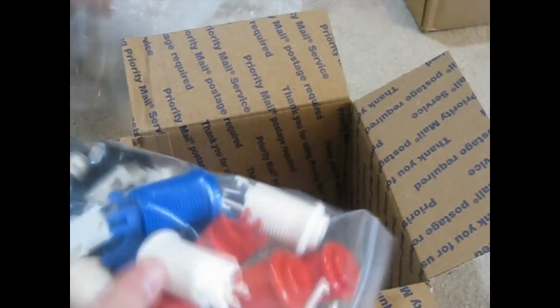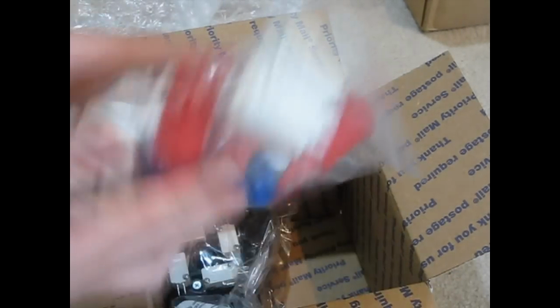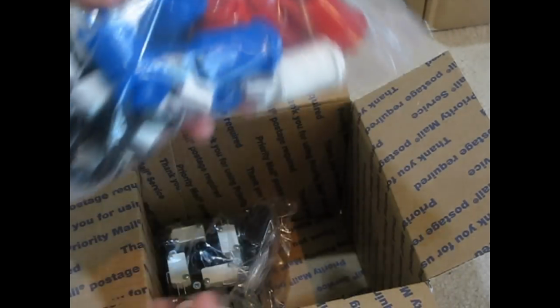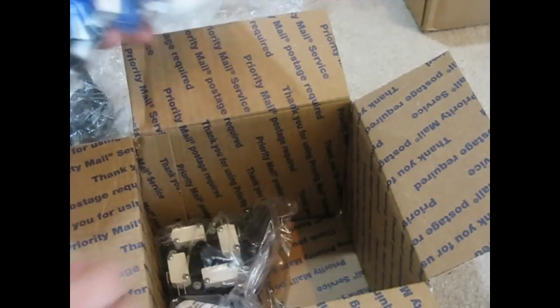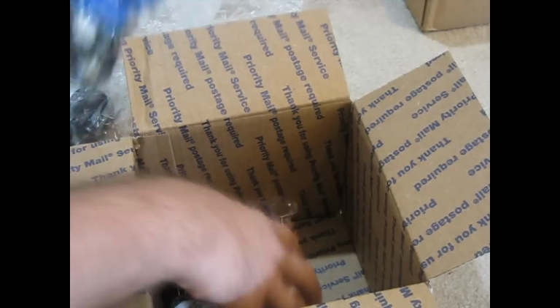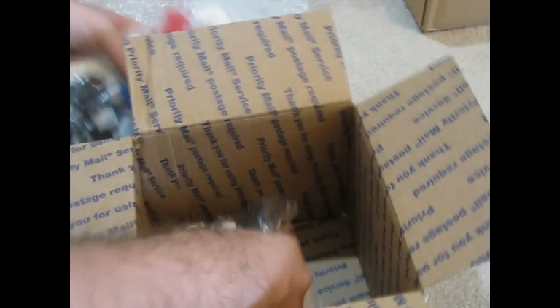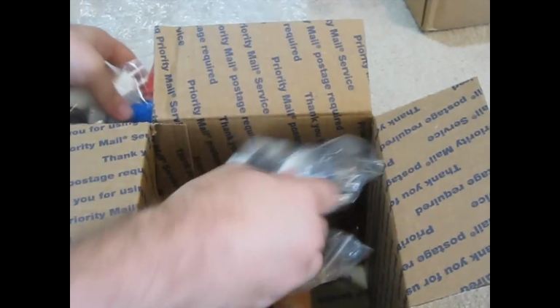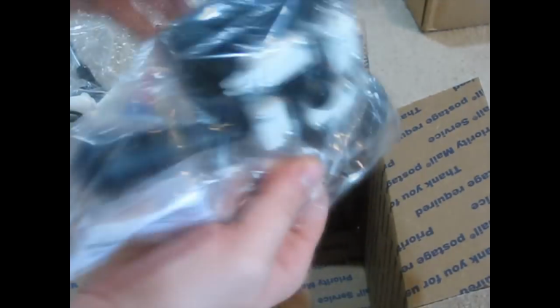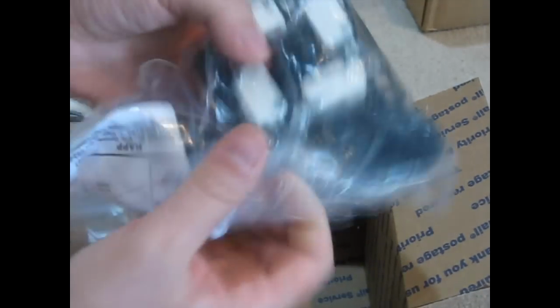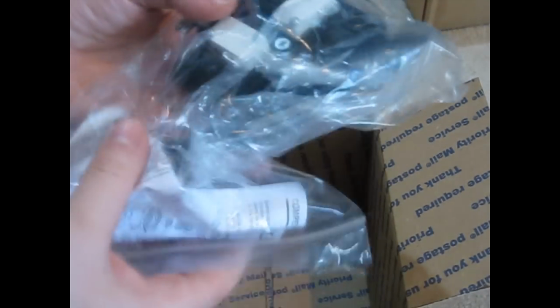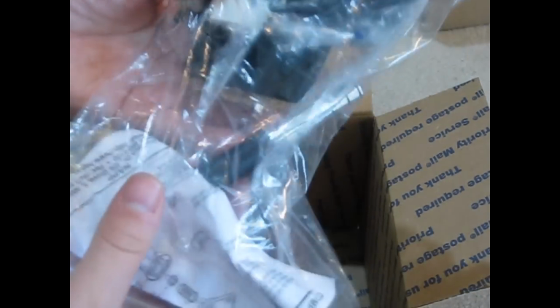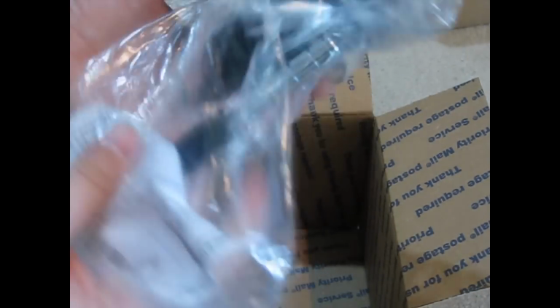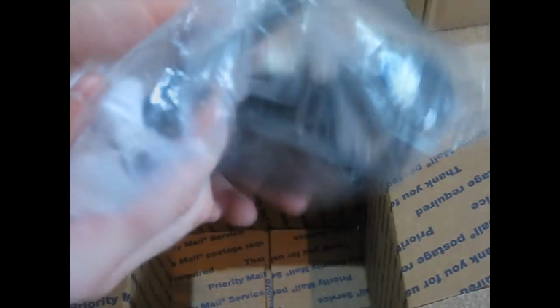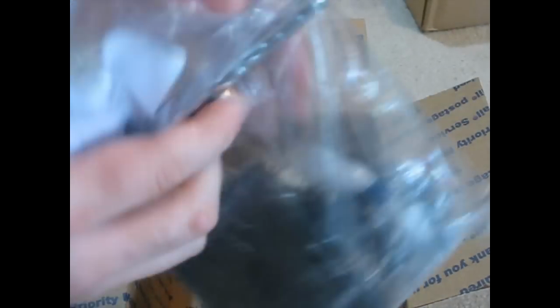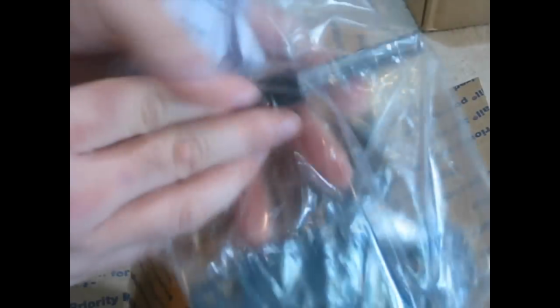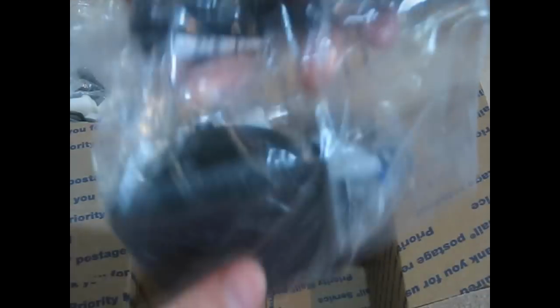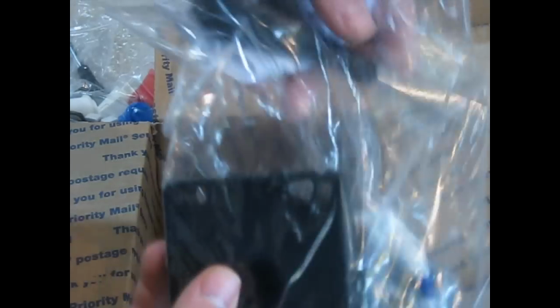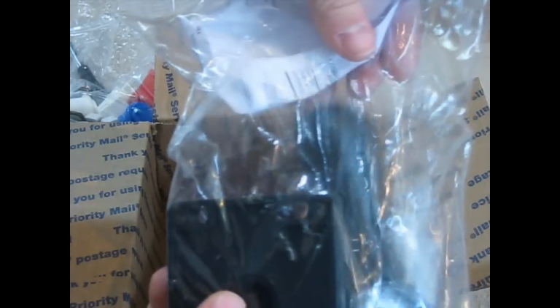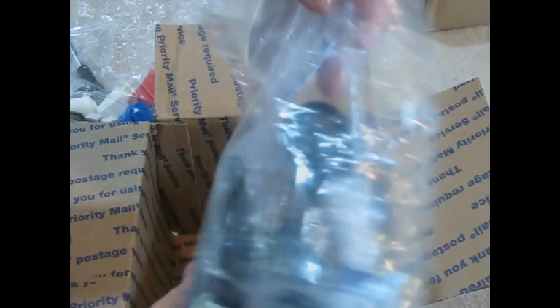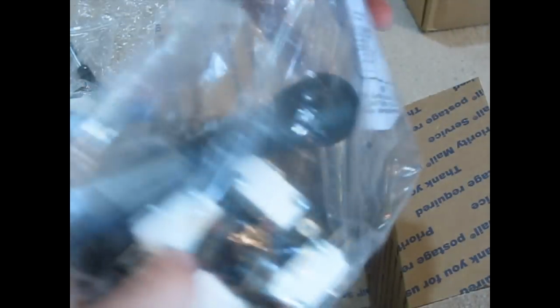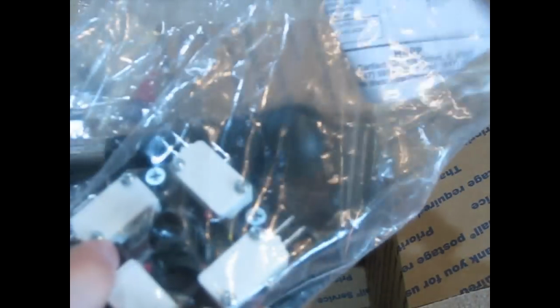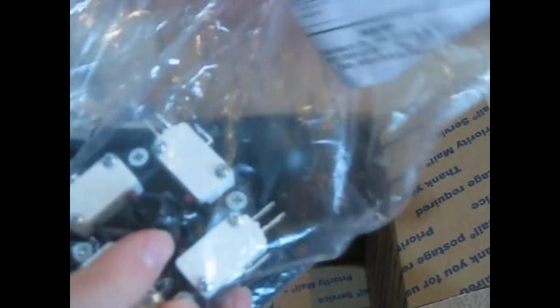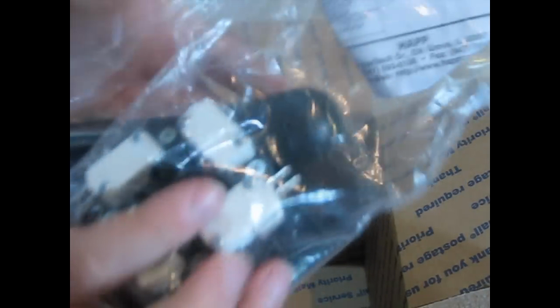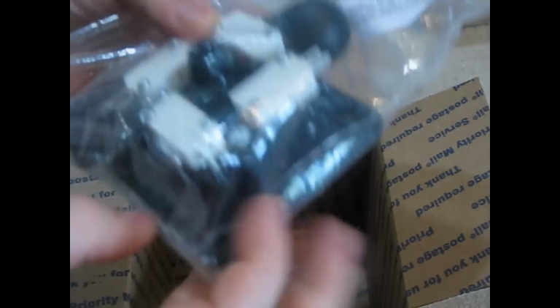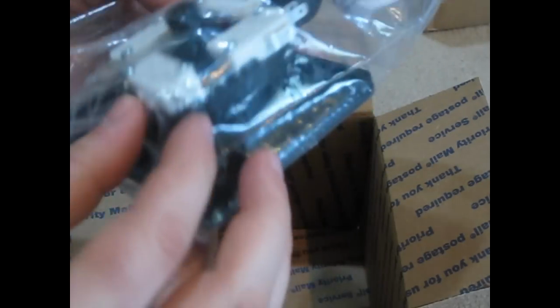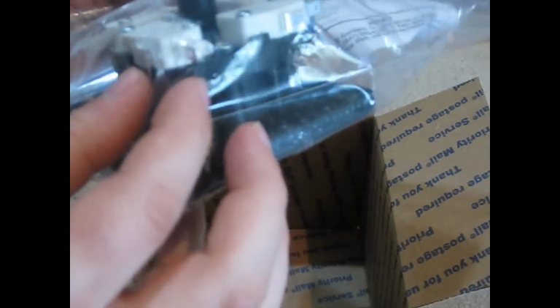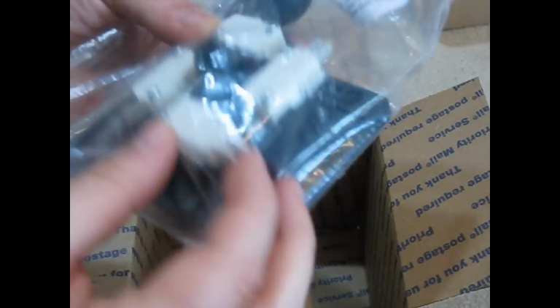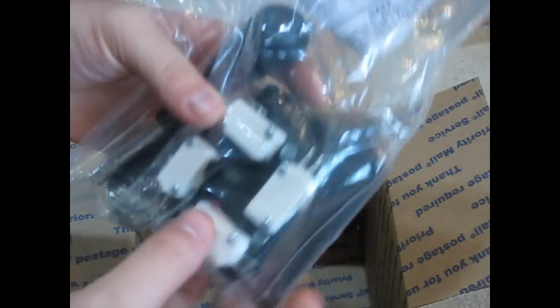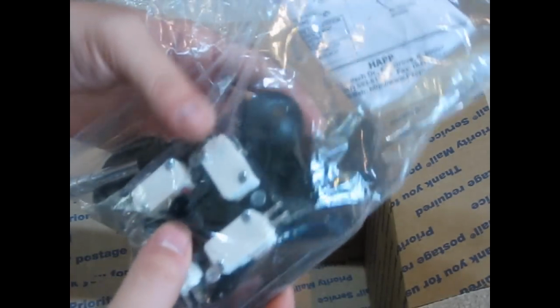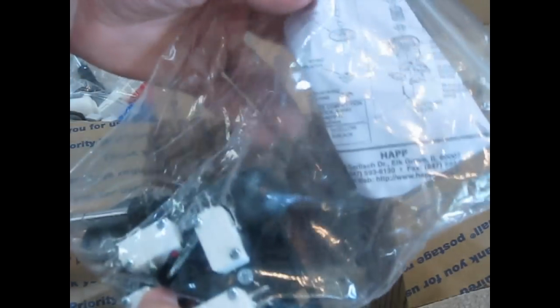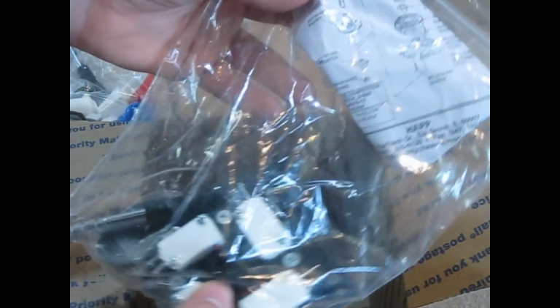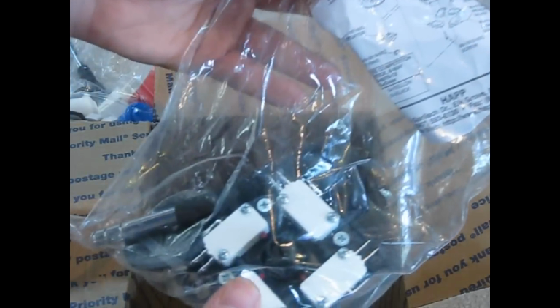It'll feel like a brand new arcade machine once I get these installed. I'll probably make a short video showing how to install this stuff — it's pretty straightforward, you pretty much just plug things up and that's it.